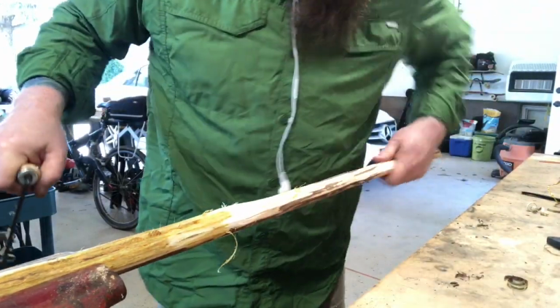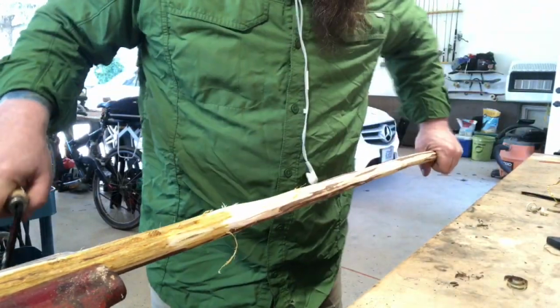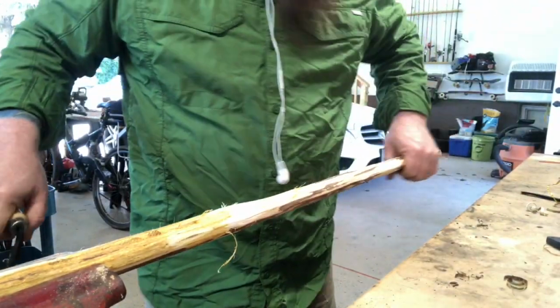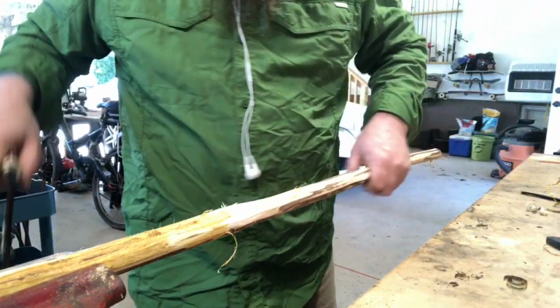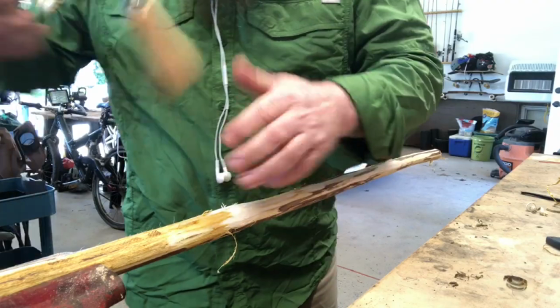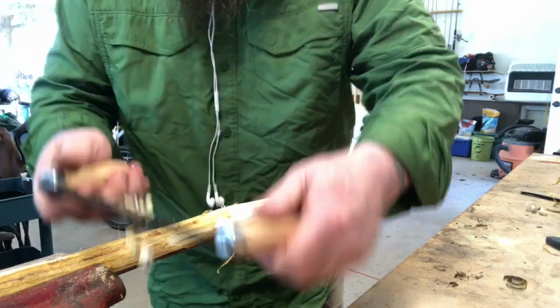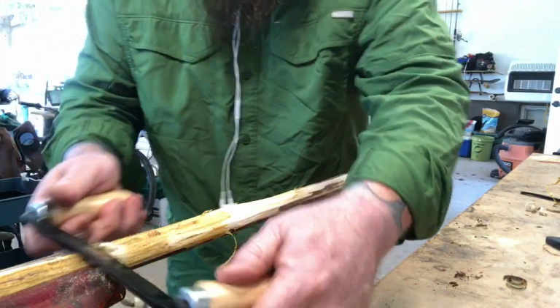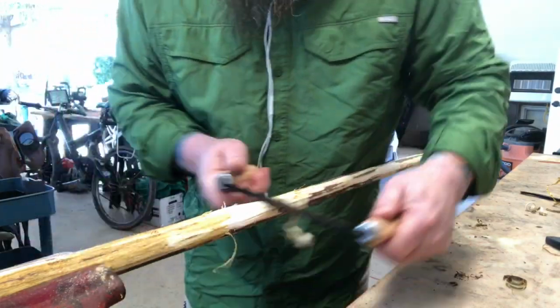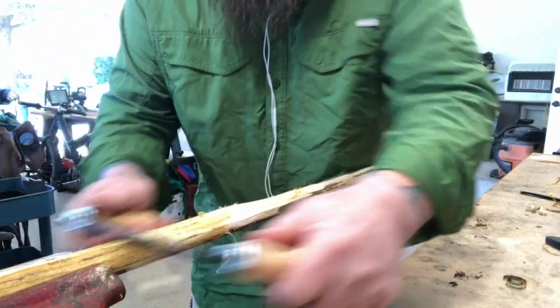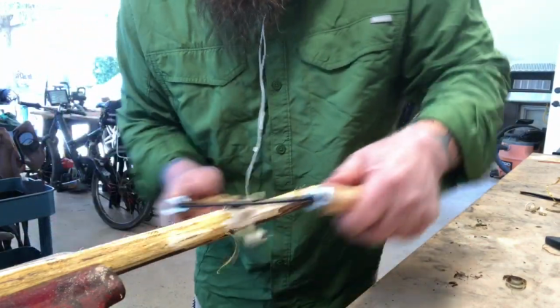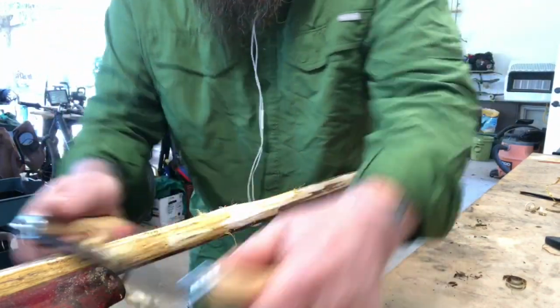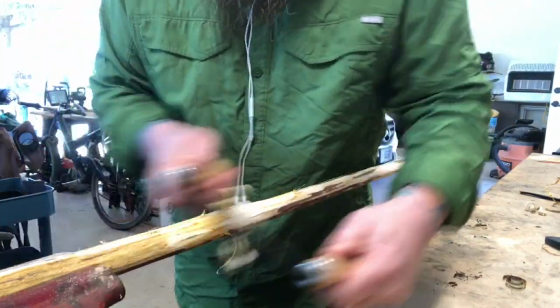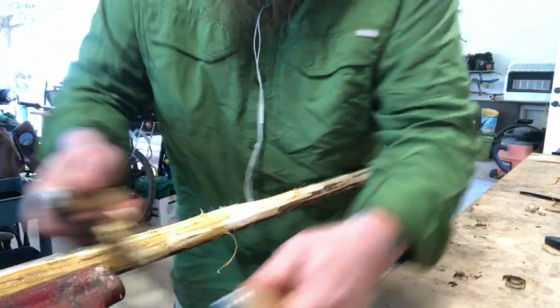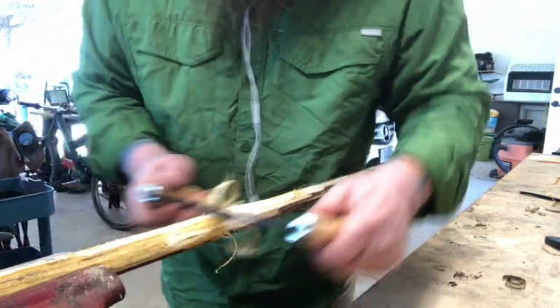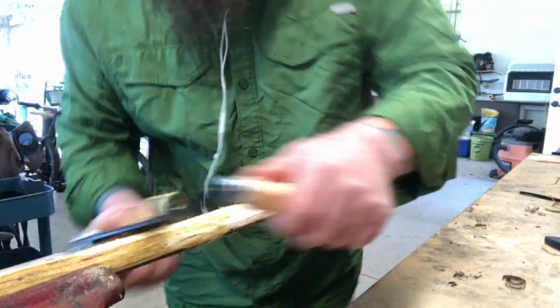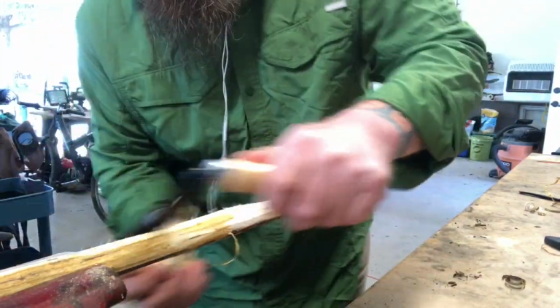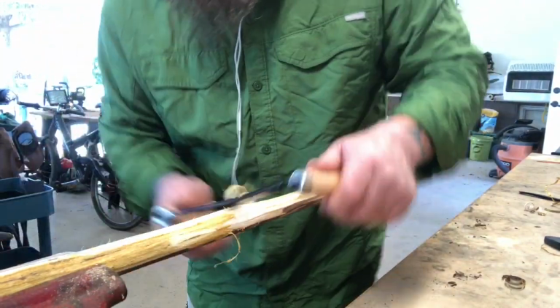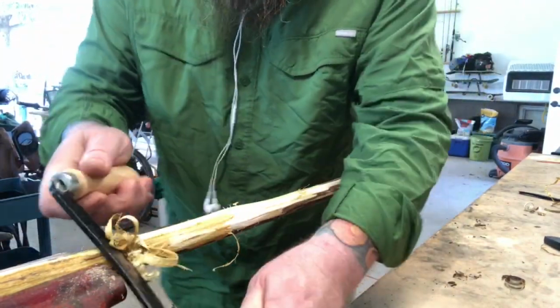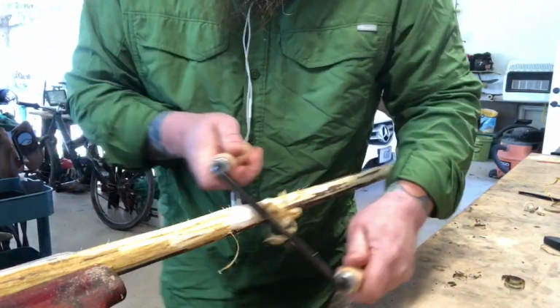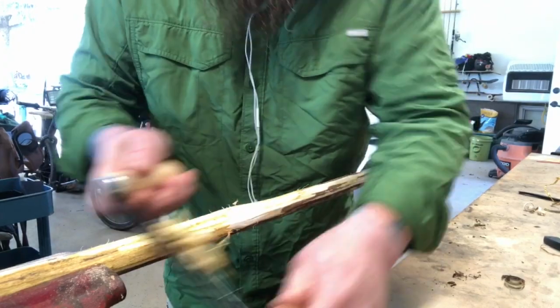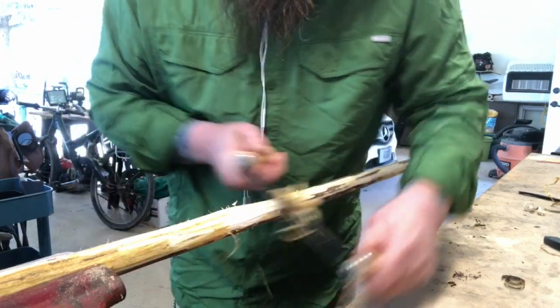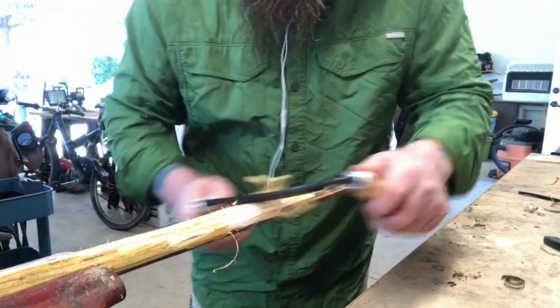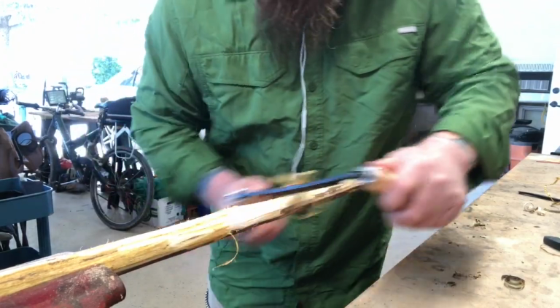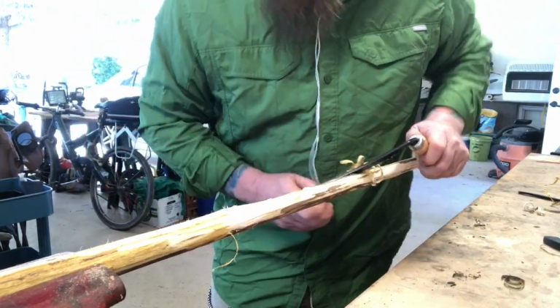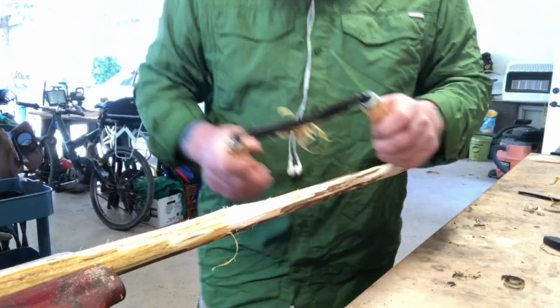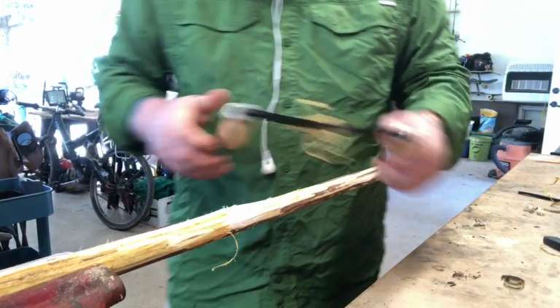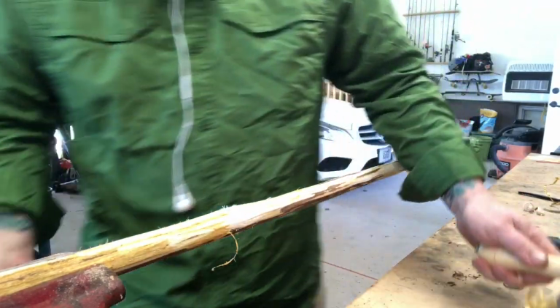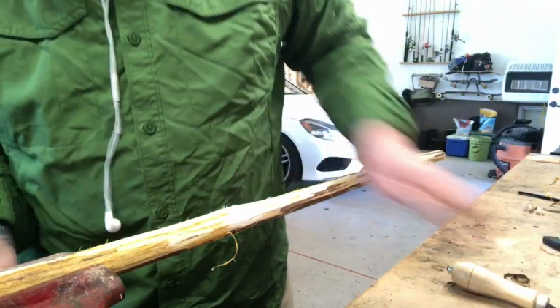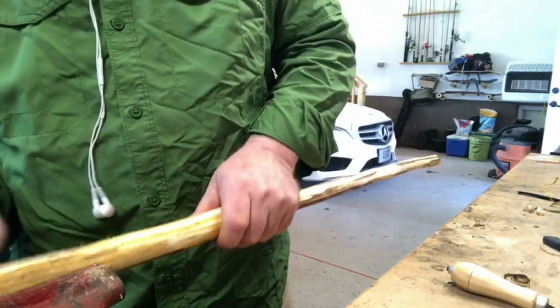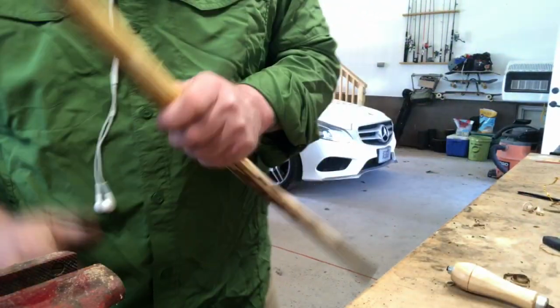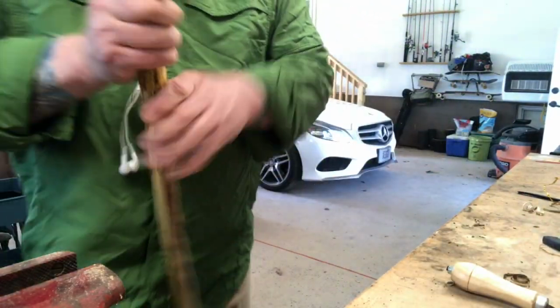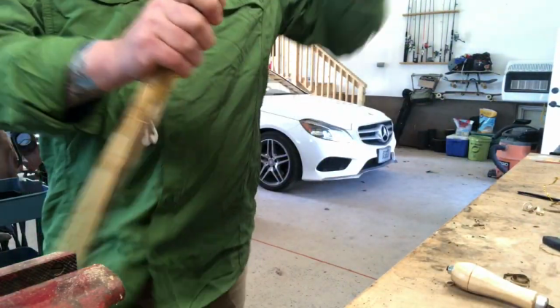Don't worry about getting it super smooth because this is still green, but I'm going to let it dry out and then hit it with sandpaper — it'll get nice and smooth very quickly.